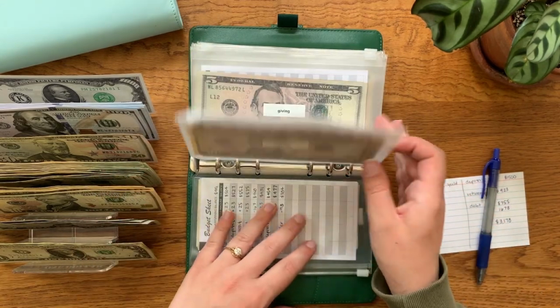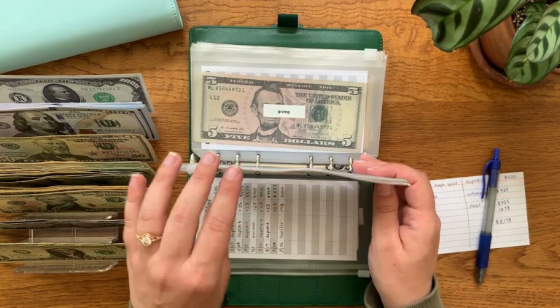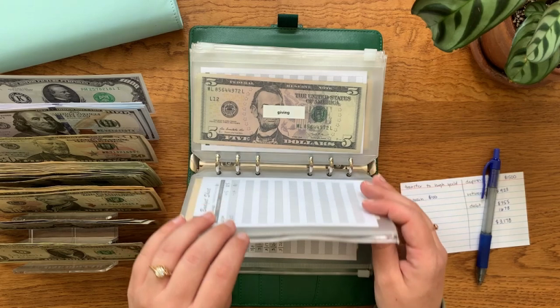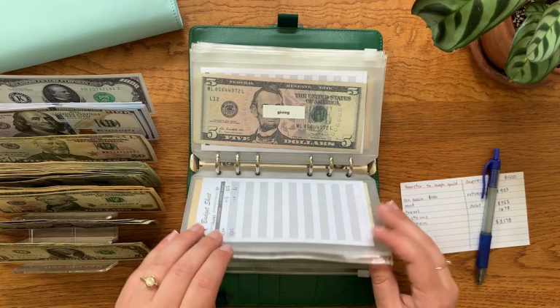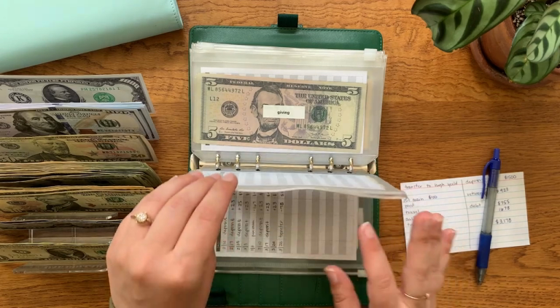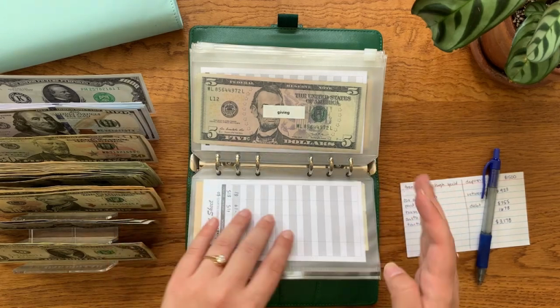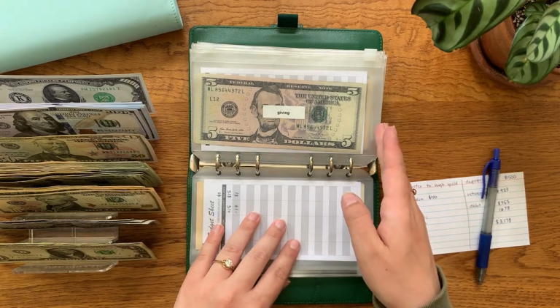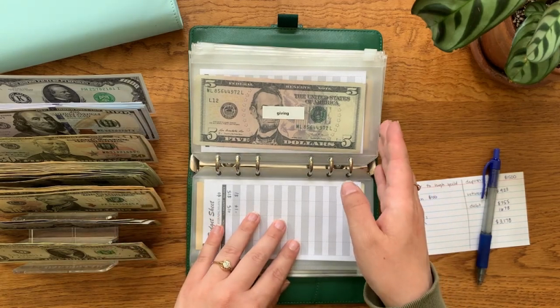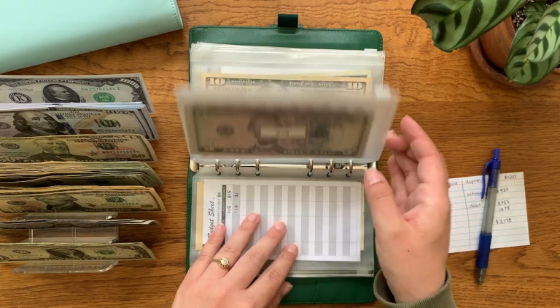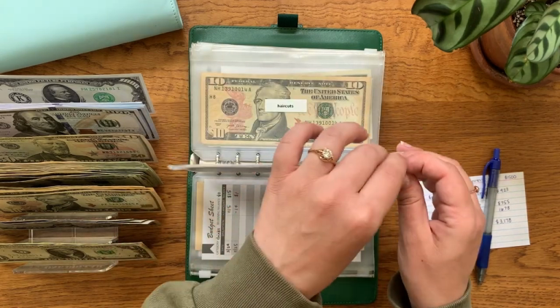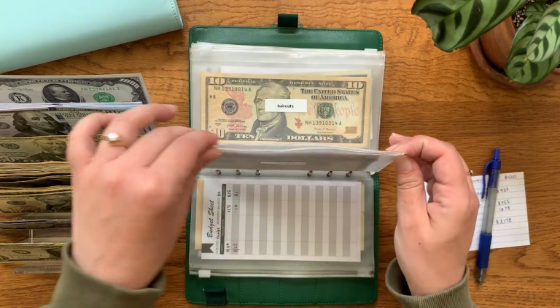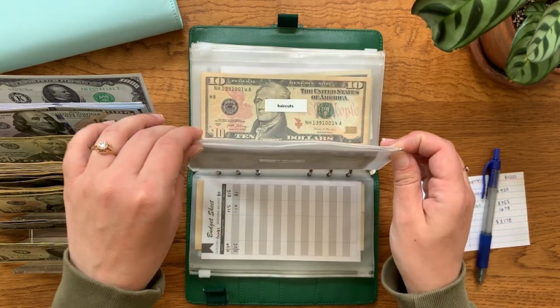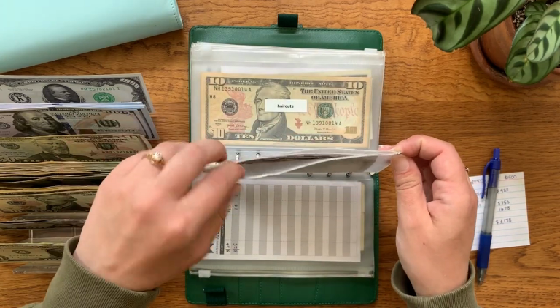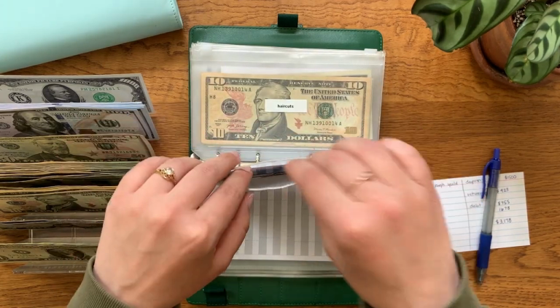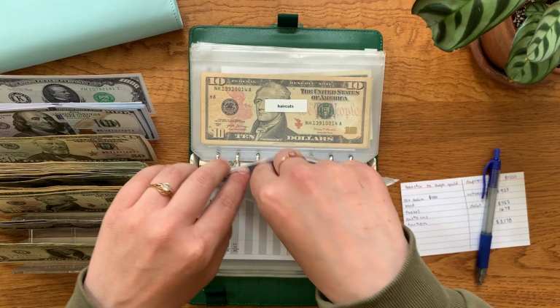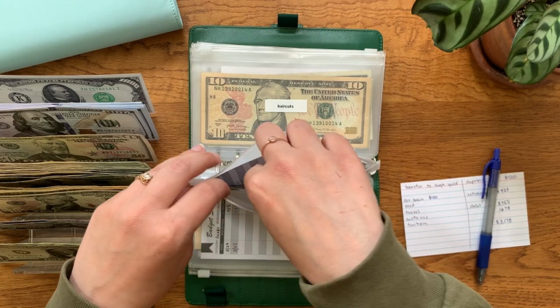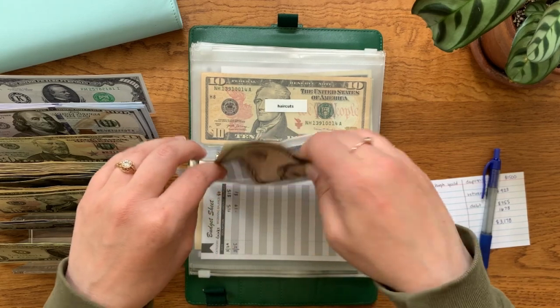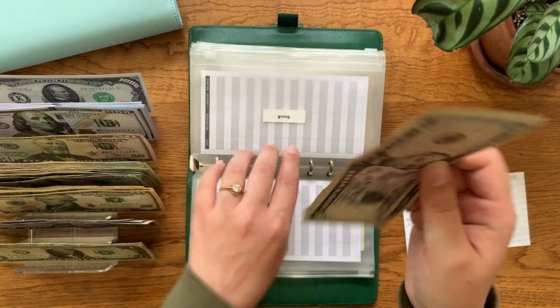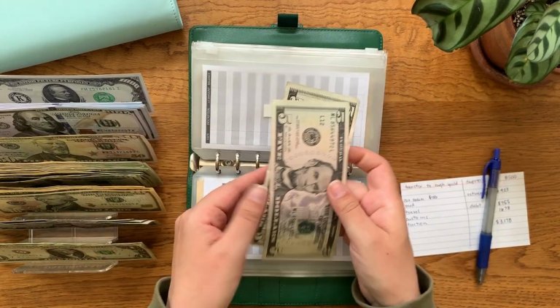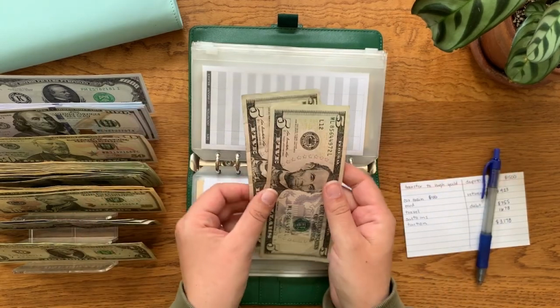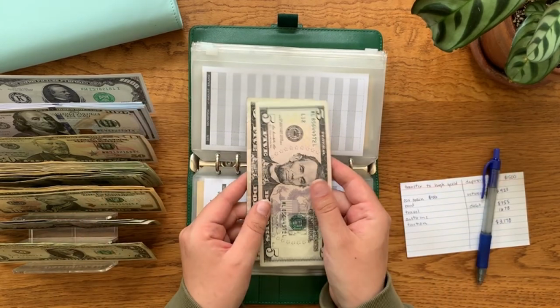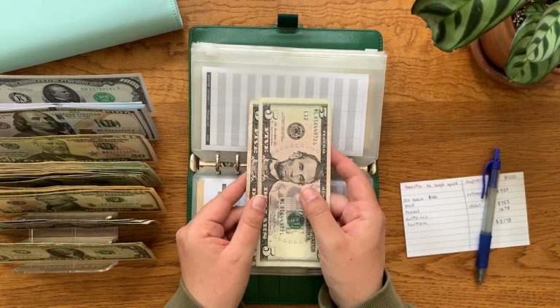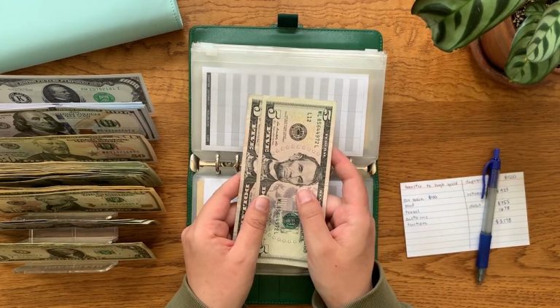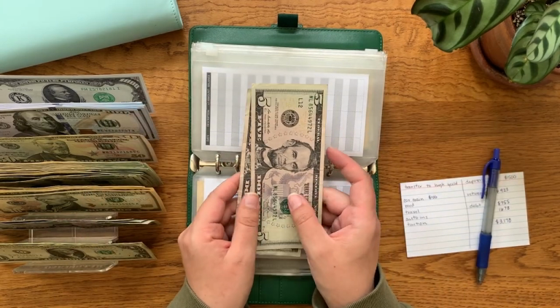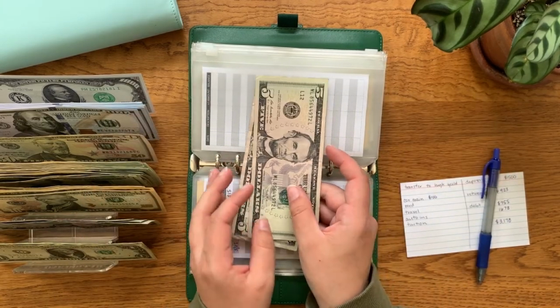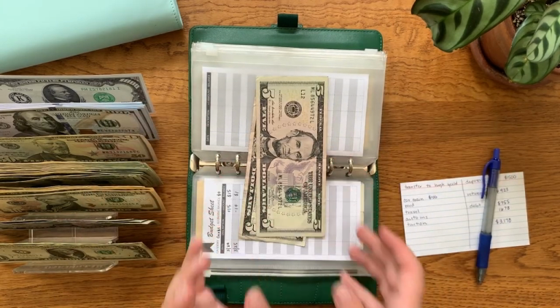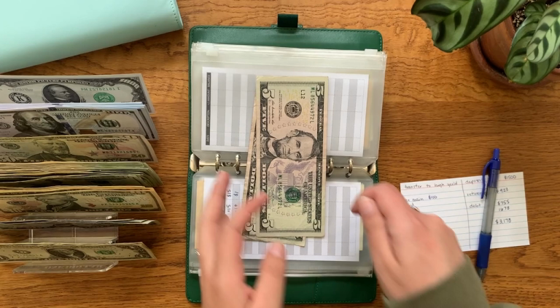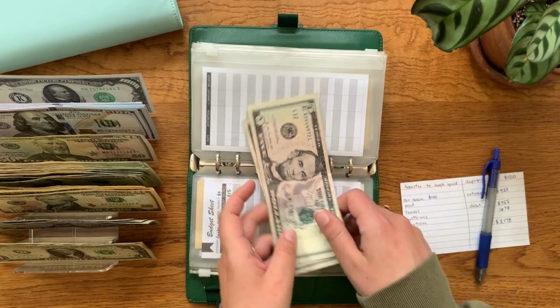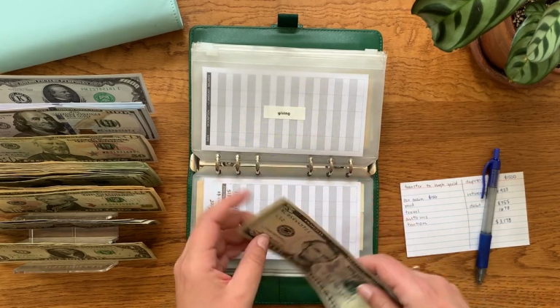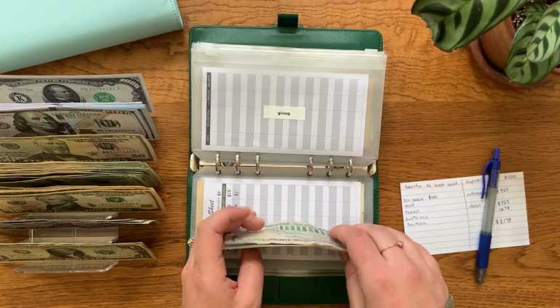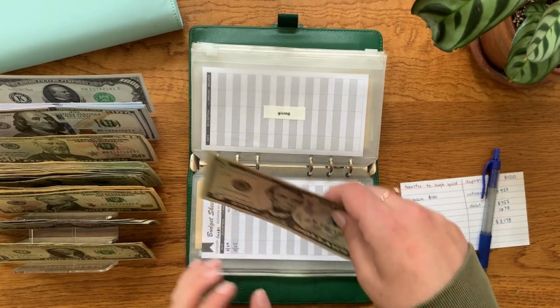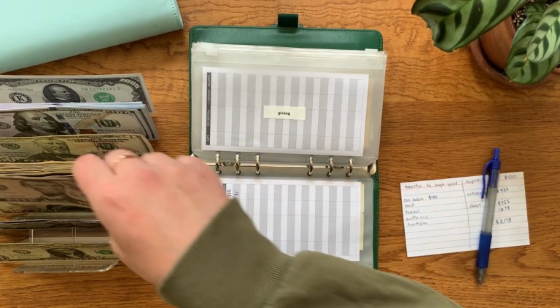Drinks is at $16 and can't be condensed at all. Giving is at $10. And of course, my dog gets her squeaky toys — just give me a minute. So giving has $10.